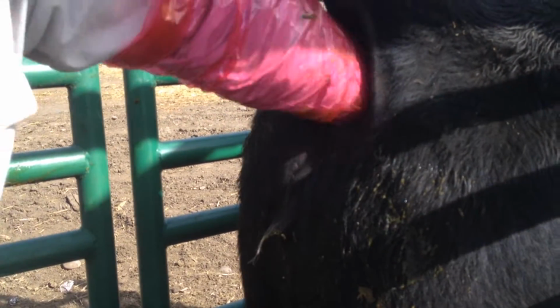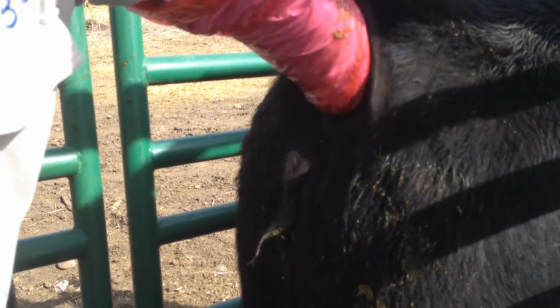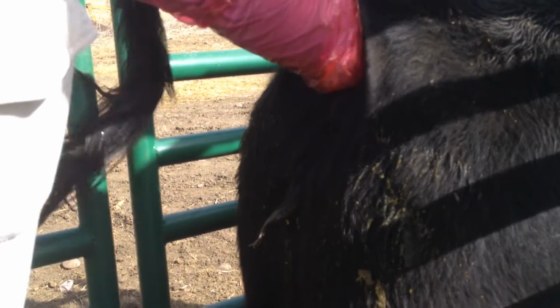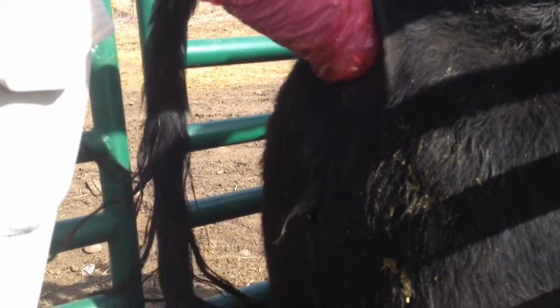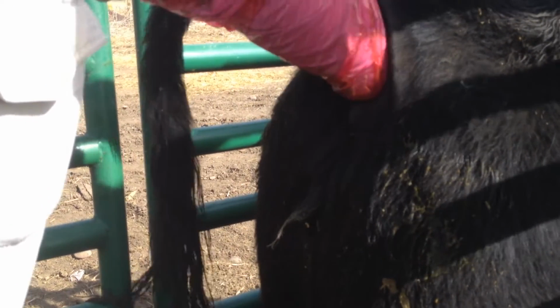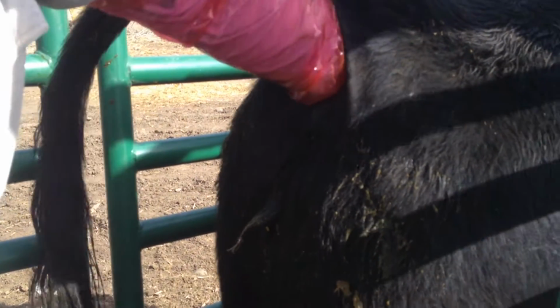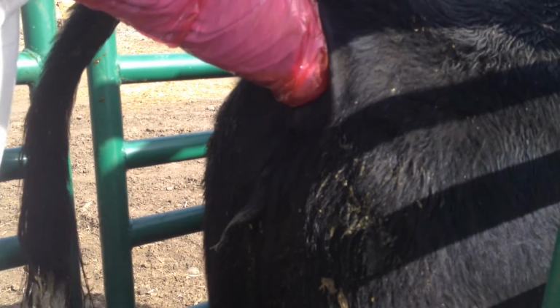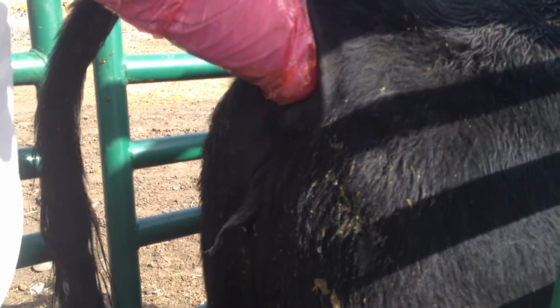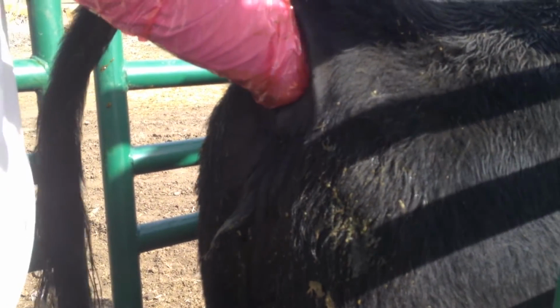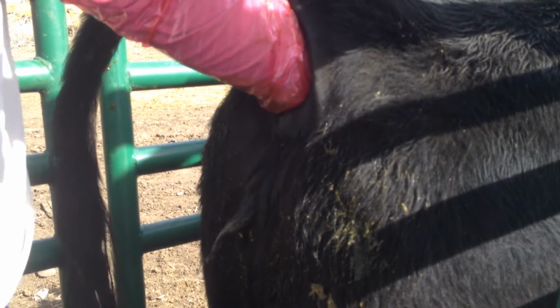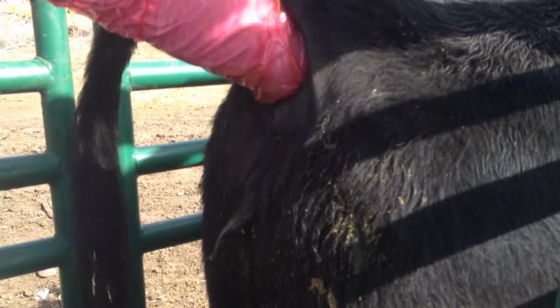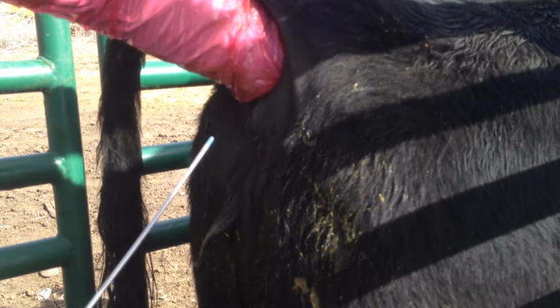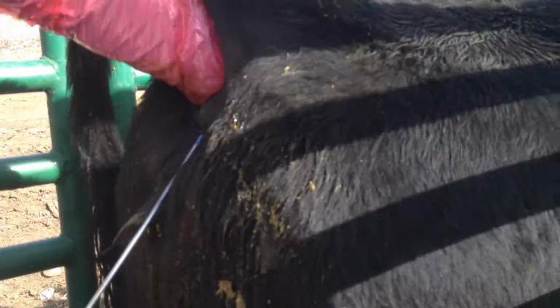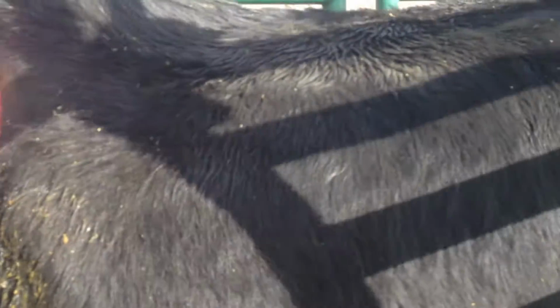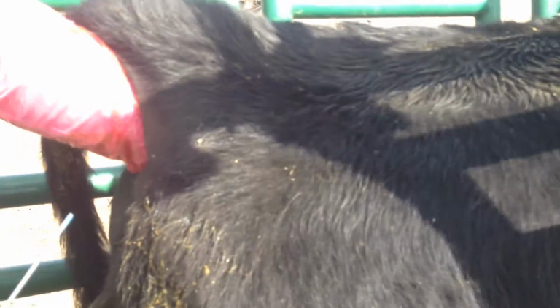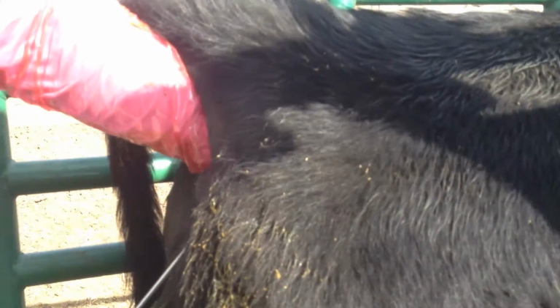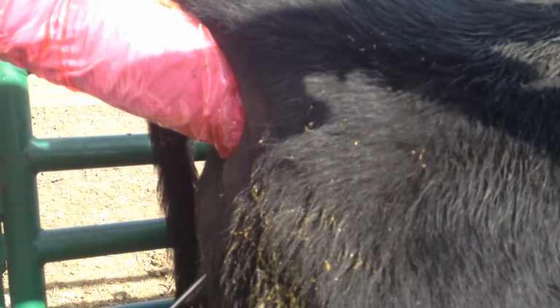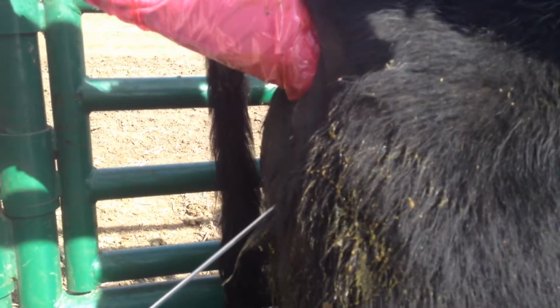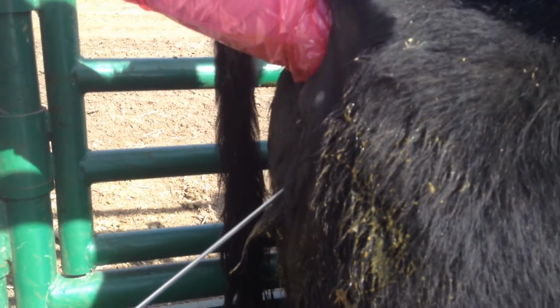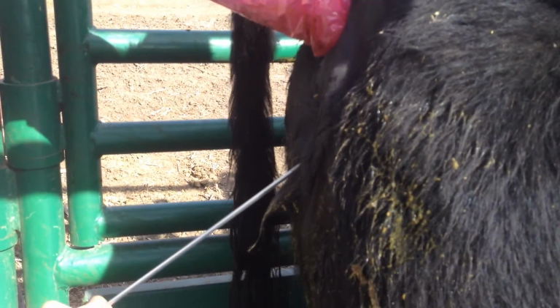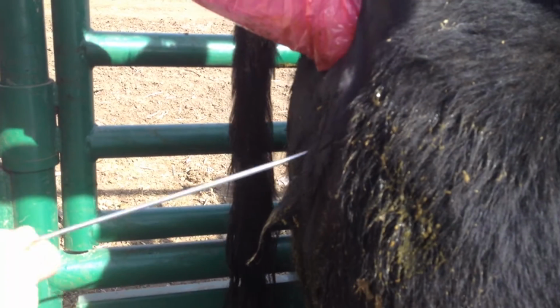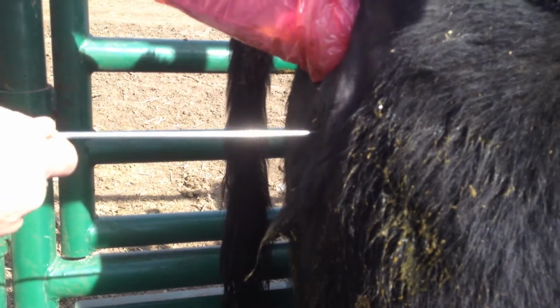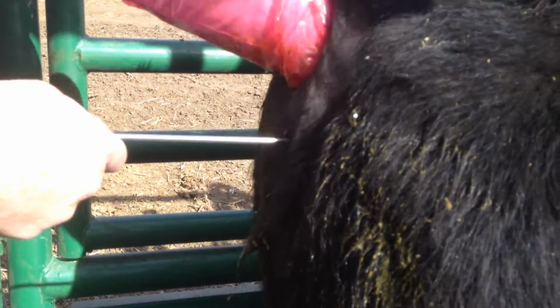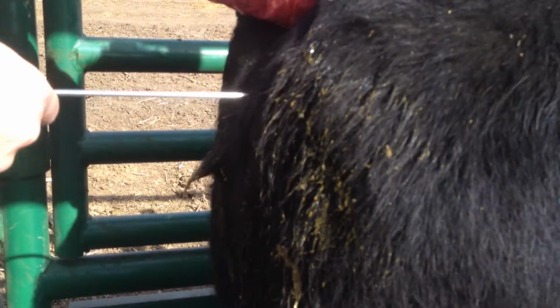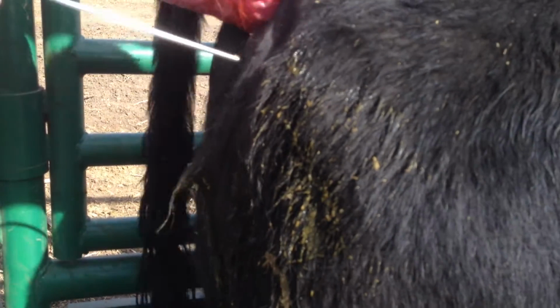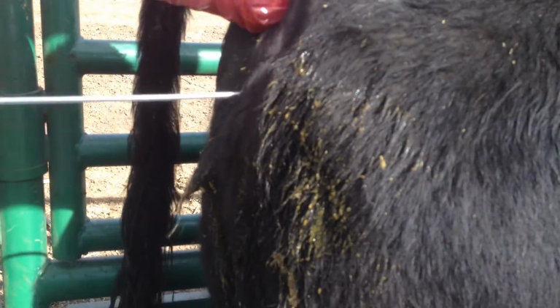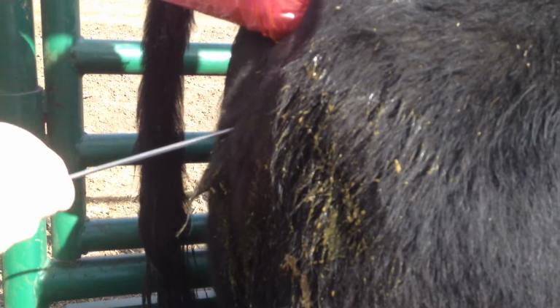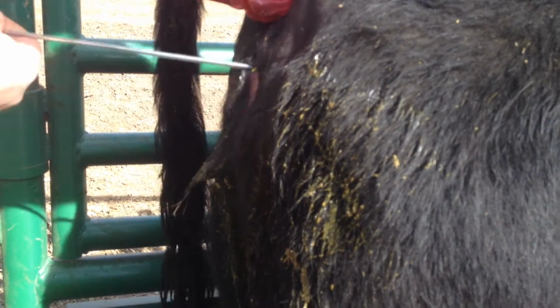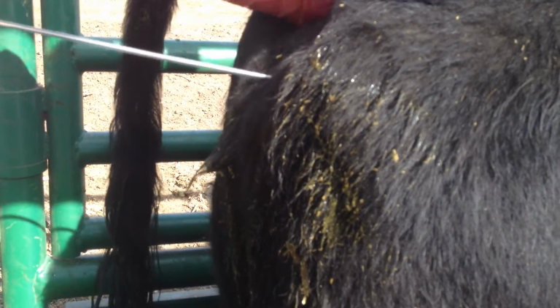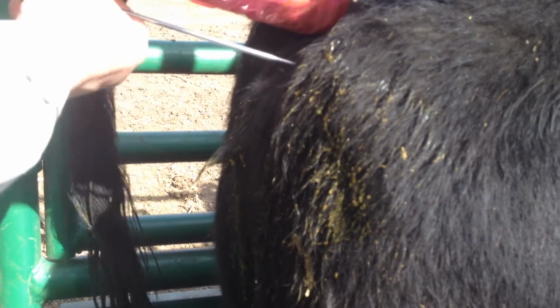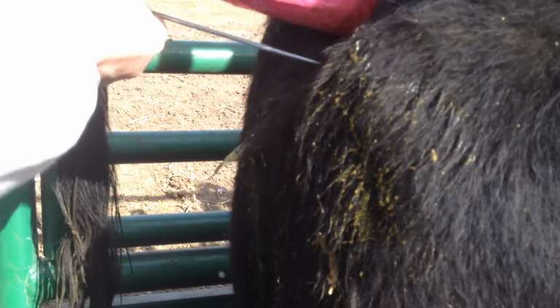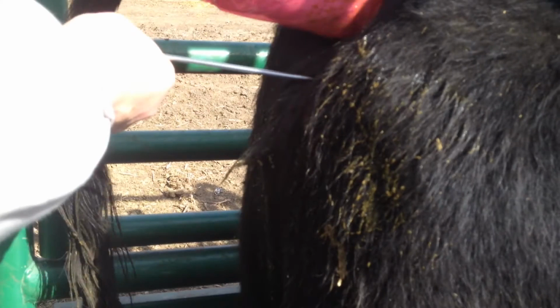I'm just finding the cervix. She's straining really hard right now, but that's okay. I'm going to put the French gun in at an angle so you don't go into the bladder. Once you get in there, then you can straighten things up.